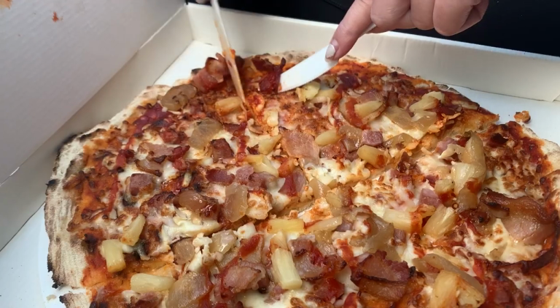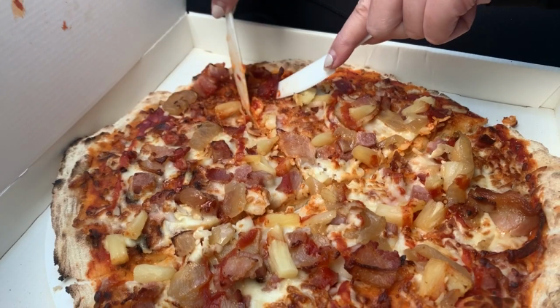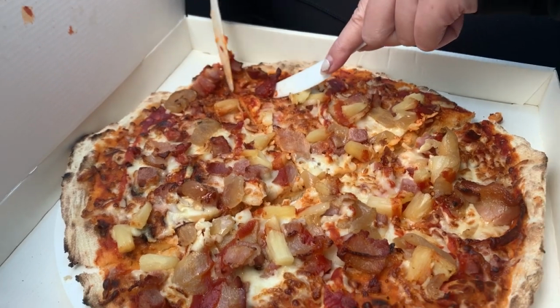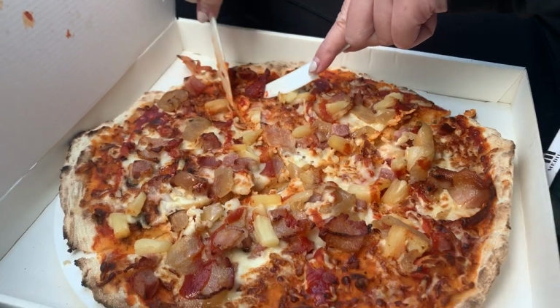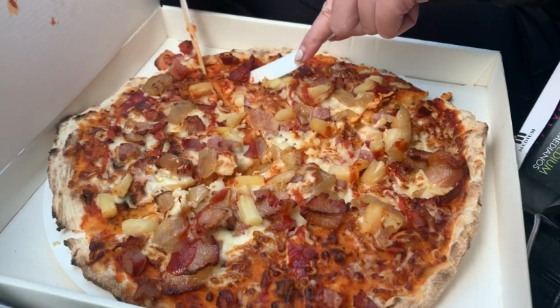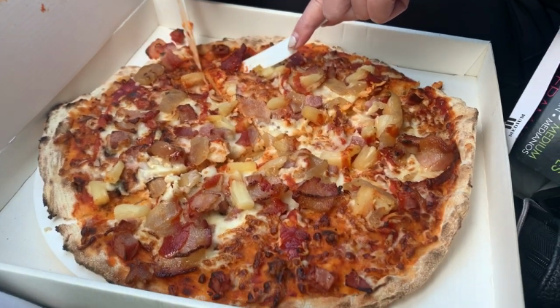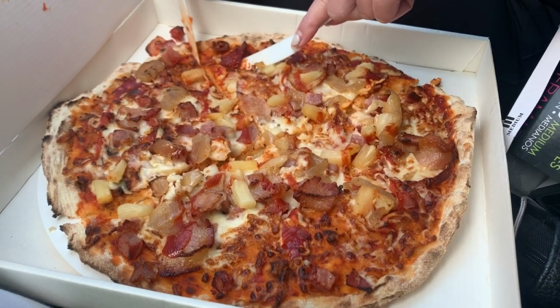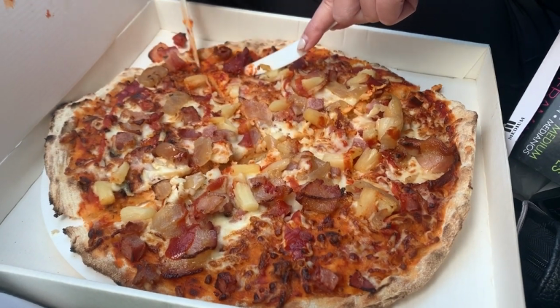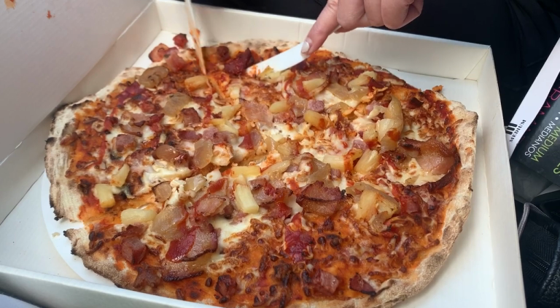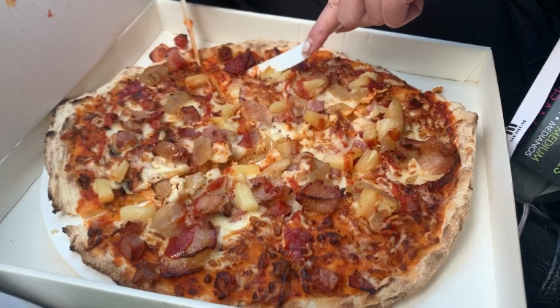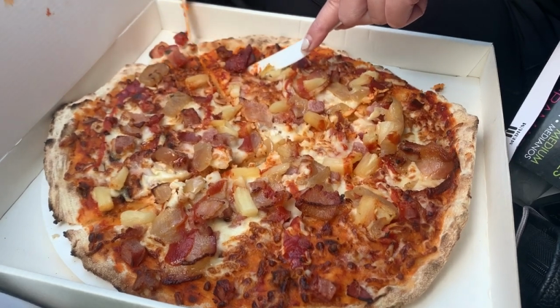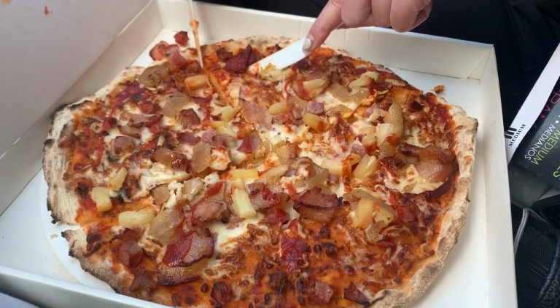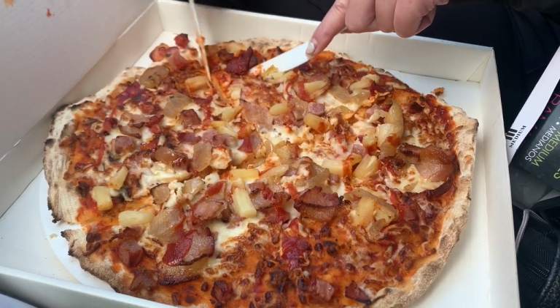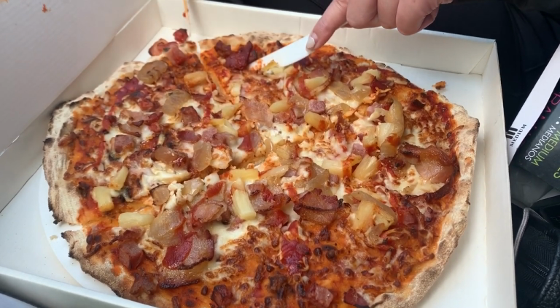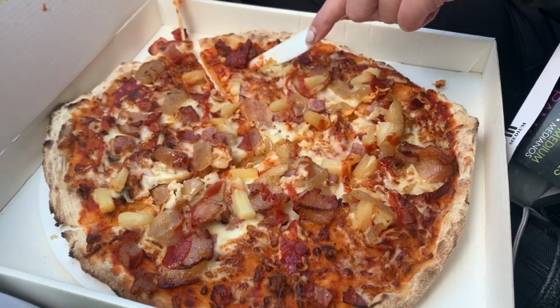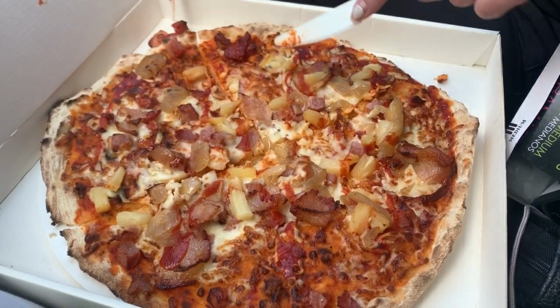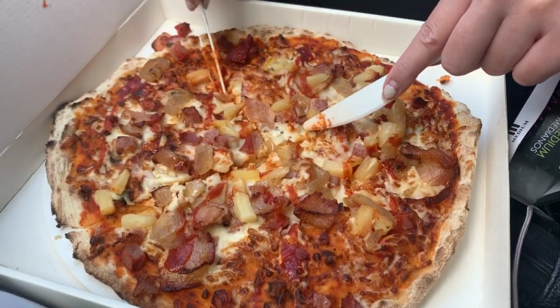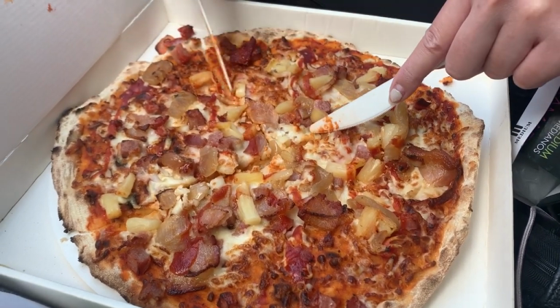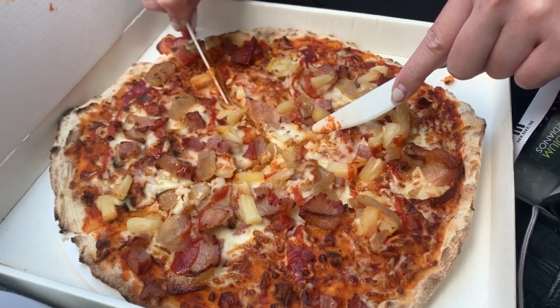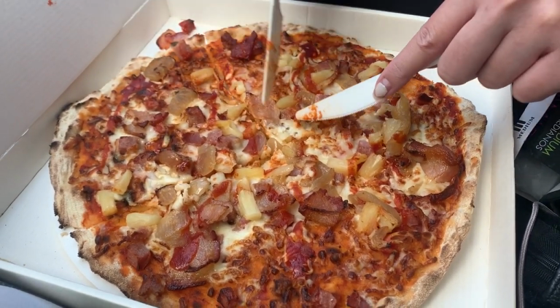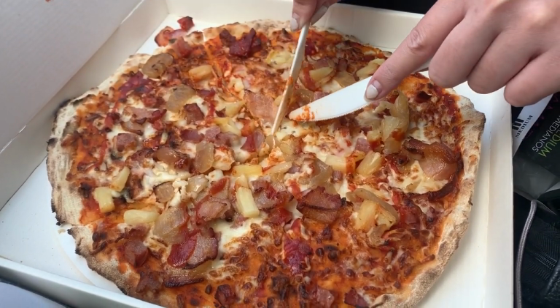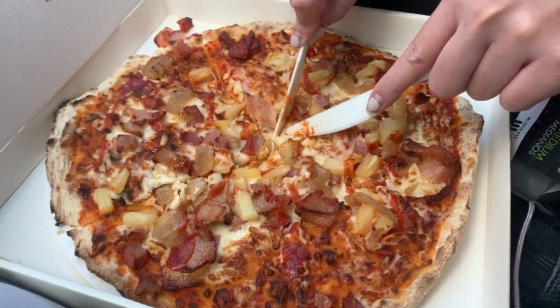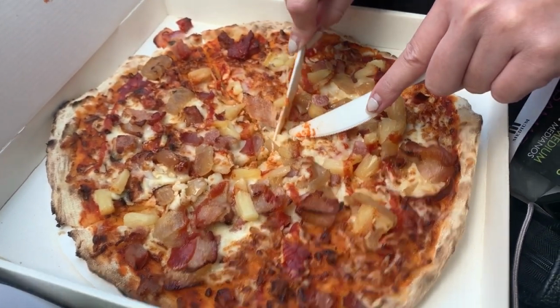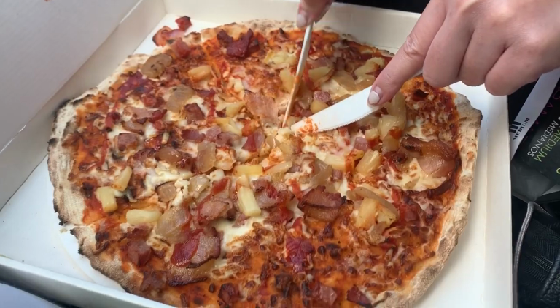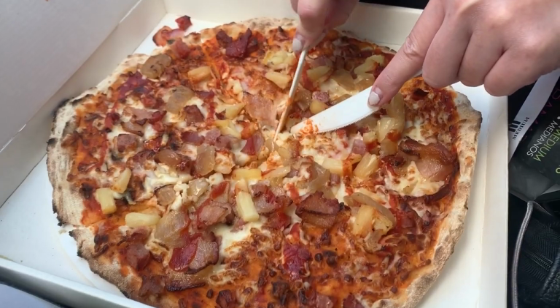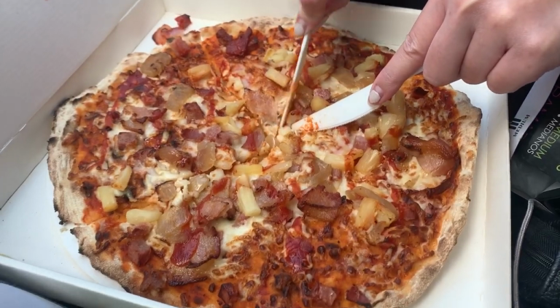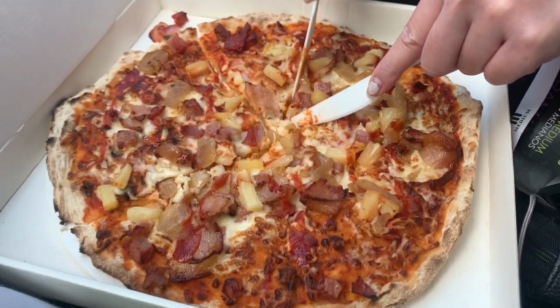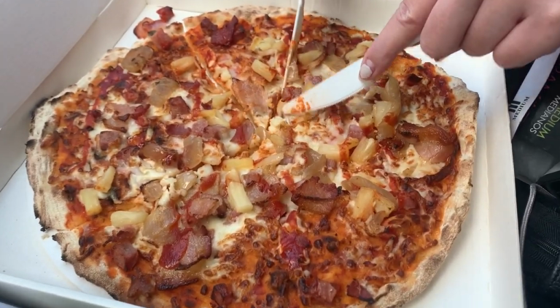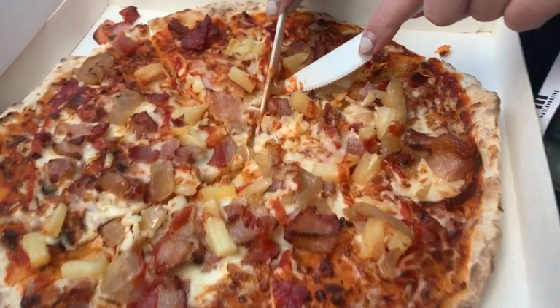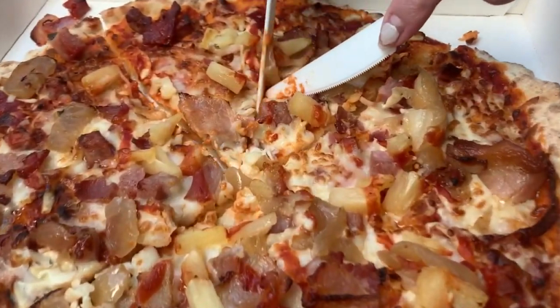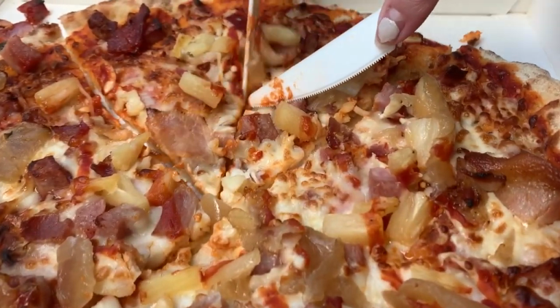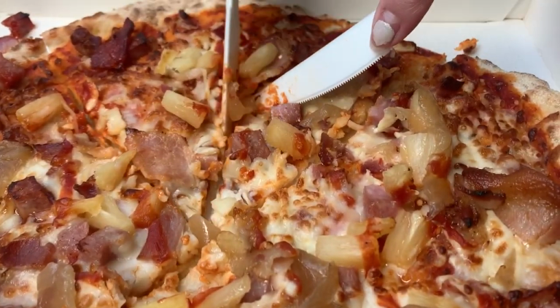Giving my overall rating: I would give the pepperoni a 4.5 out of 10, and for the Hawaiian we're going to give it a 4 out of 10.